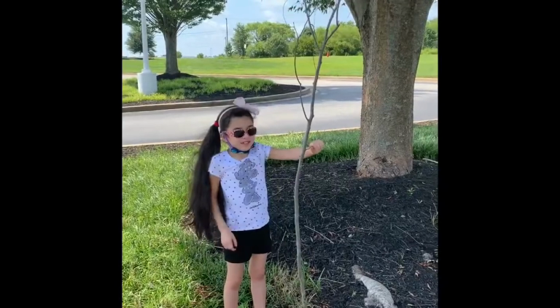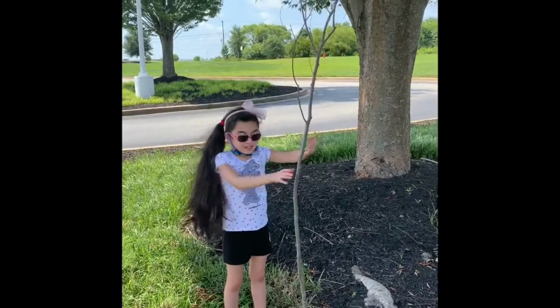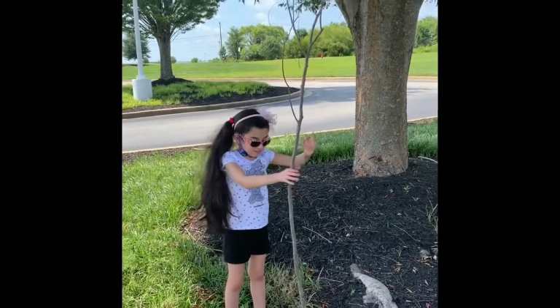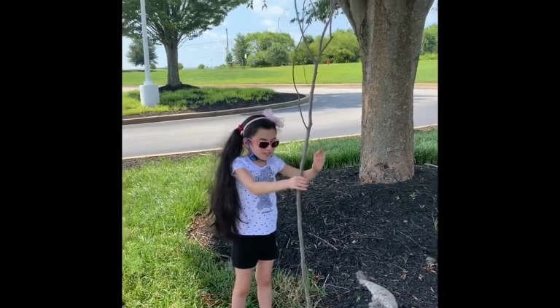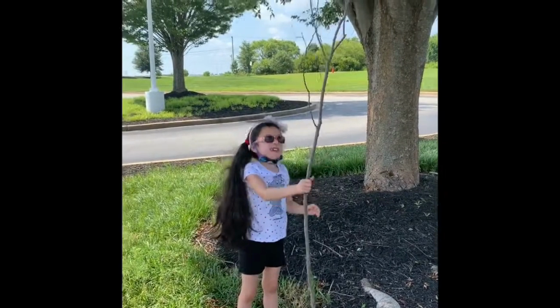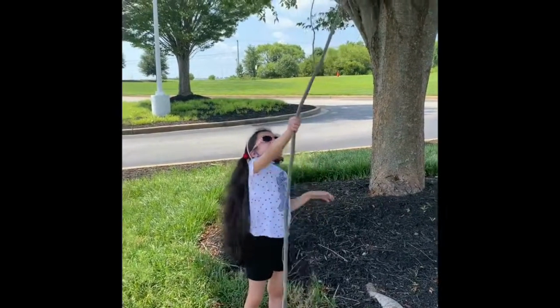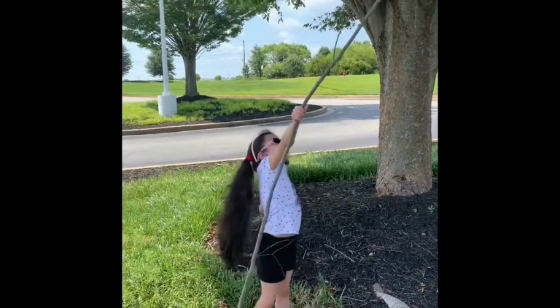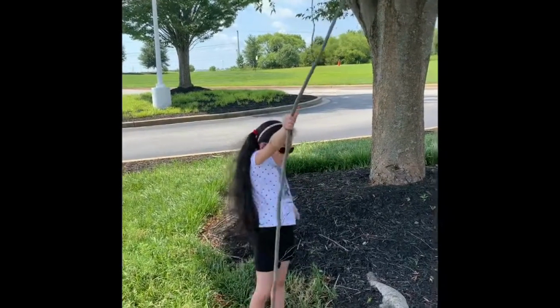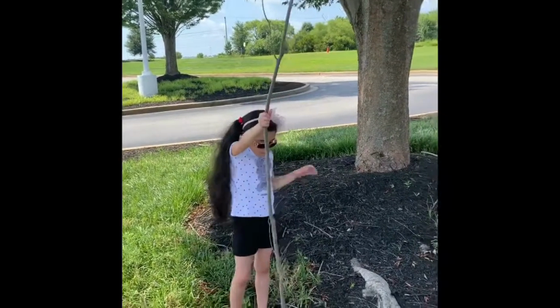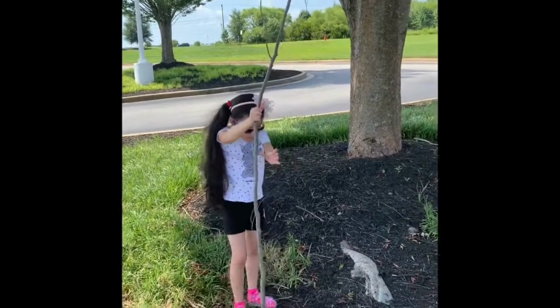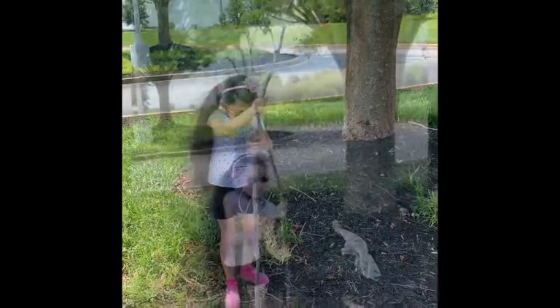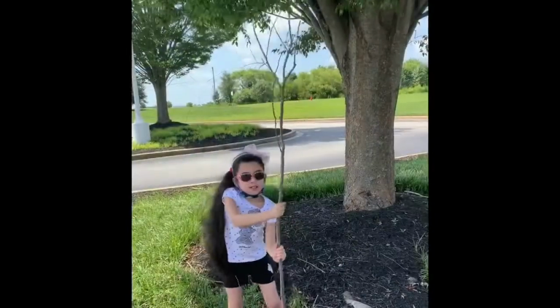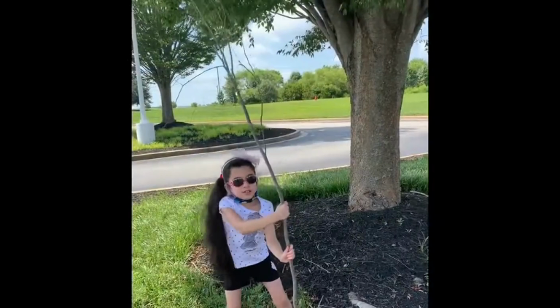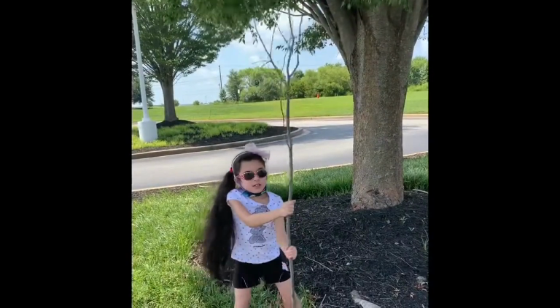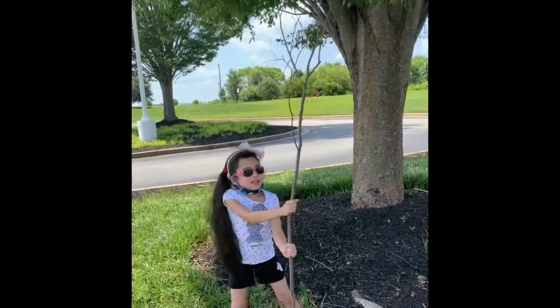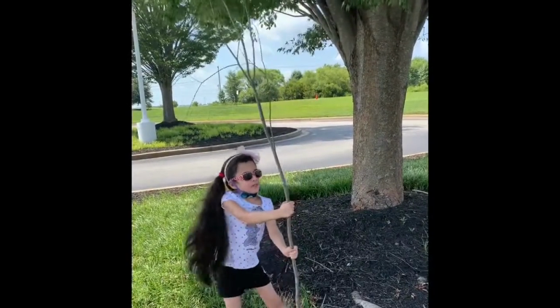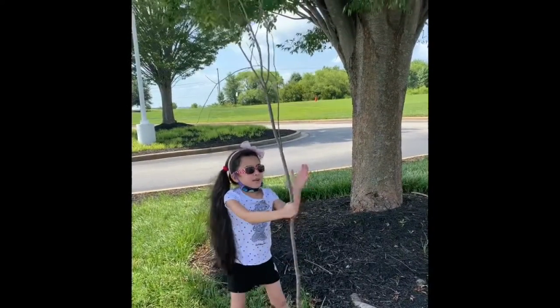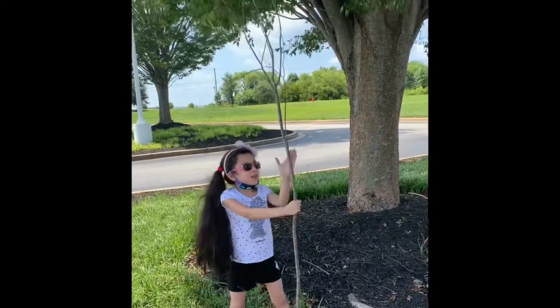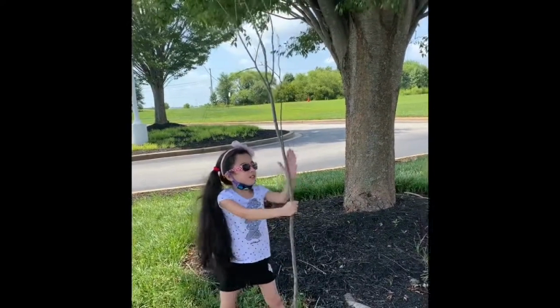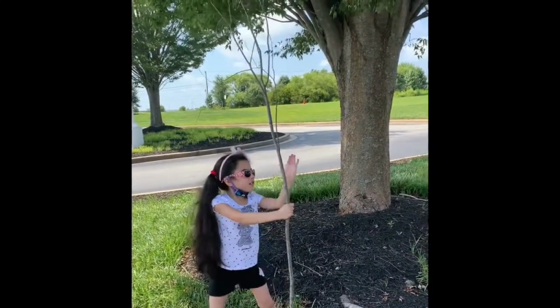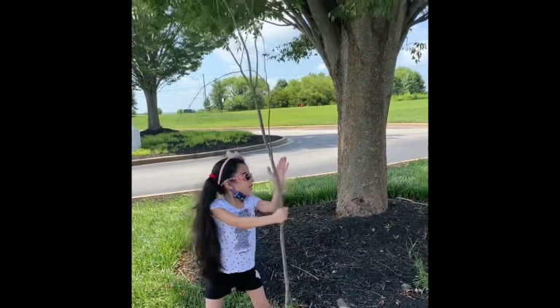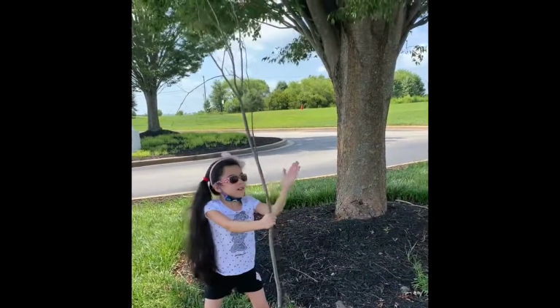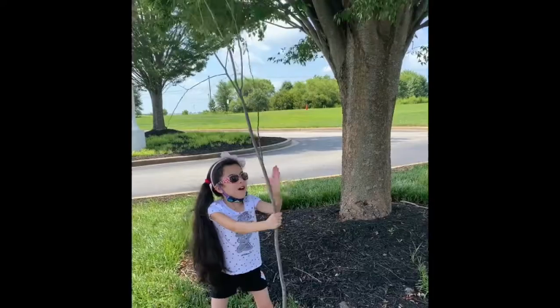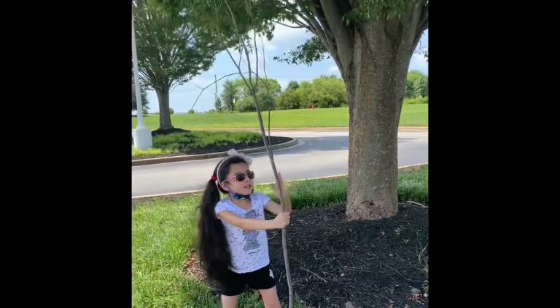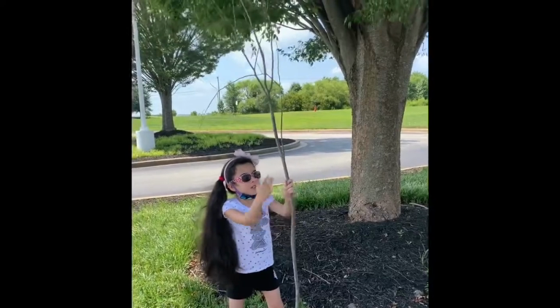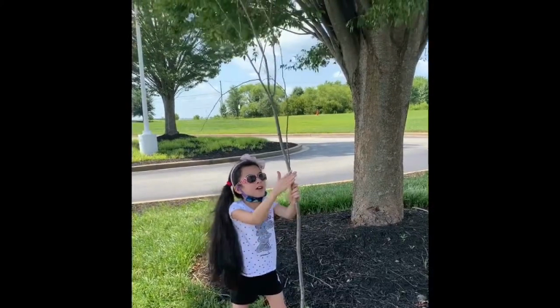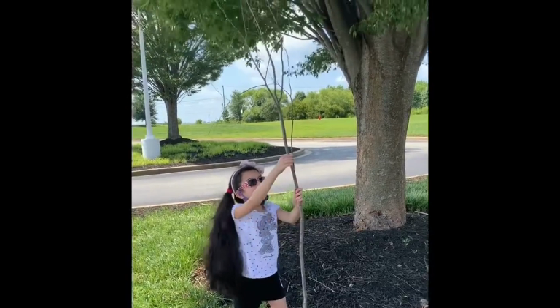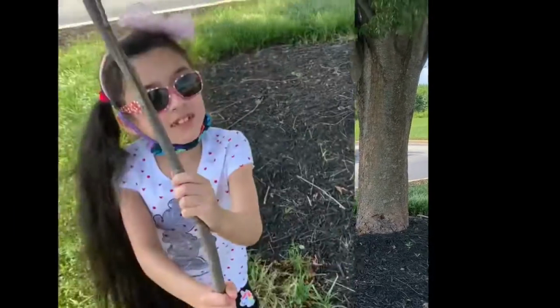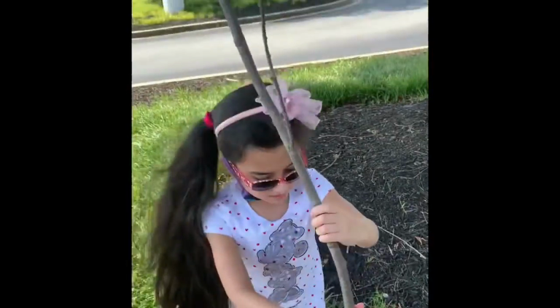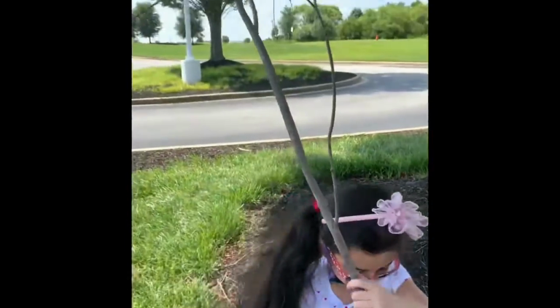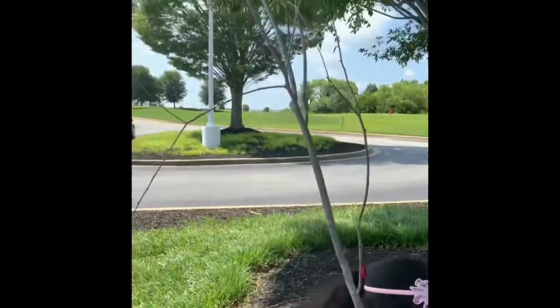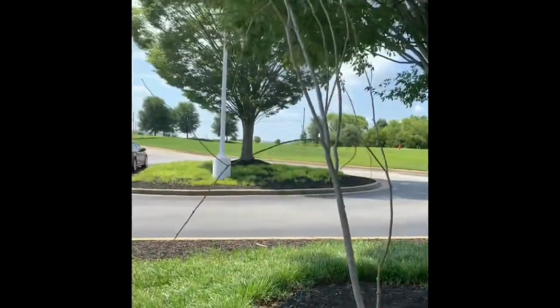Can you lift it up? I can lift it up! Wow! Okay, the great thing about this branch is it's very tall, it's very hard. It is very tall — look at that.